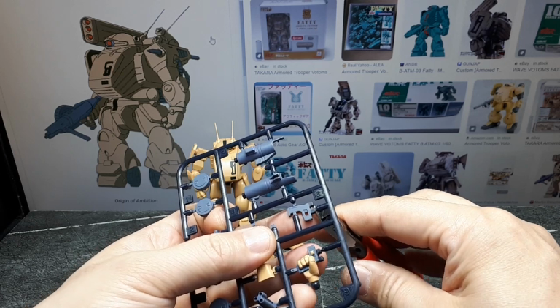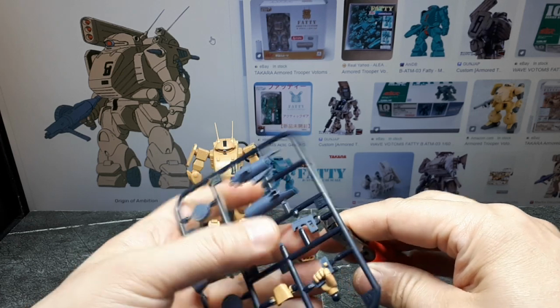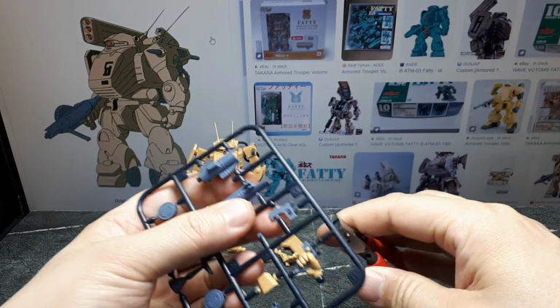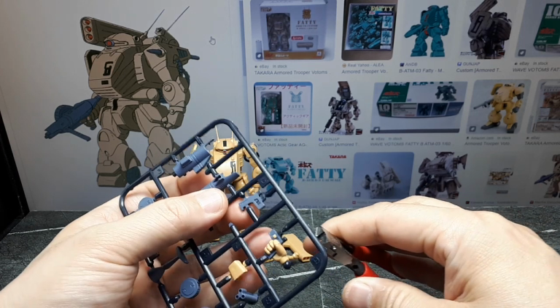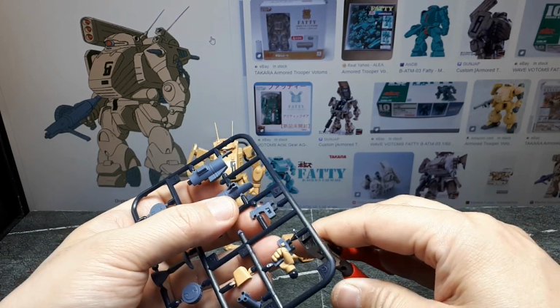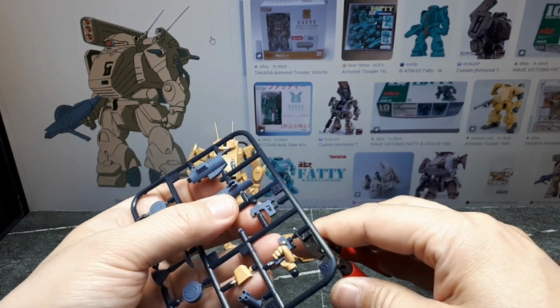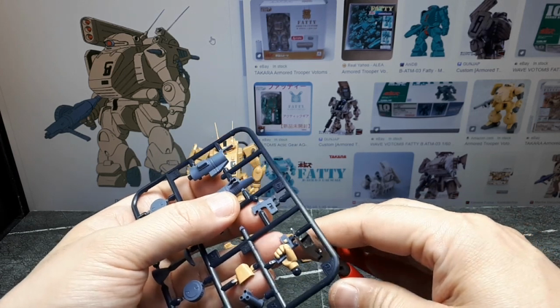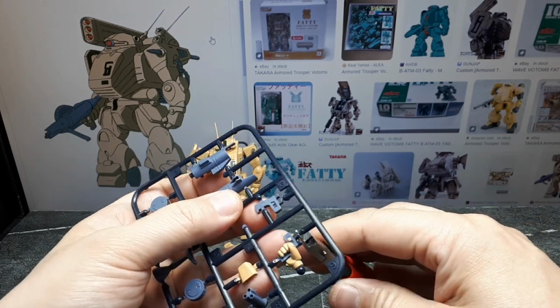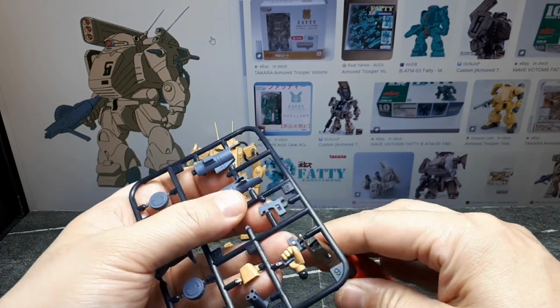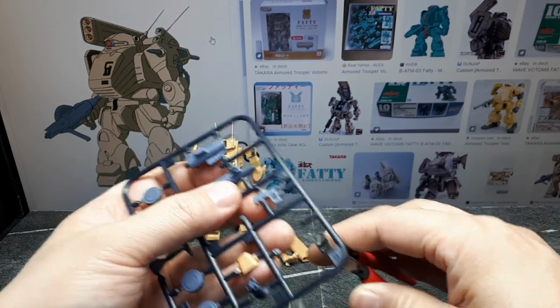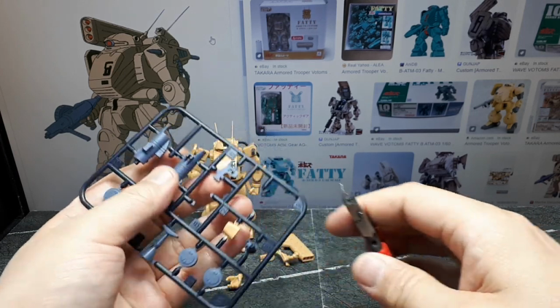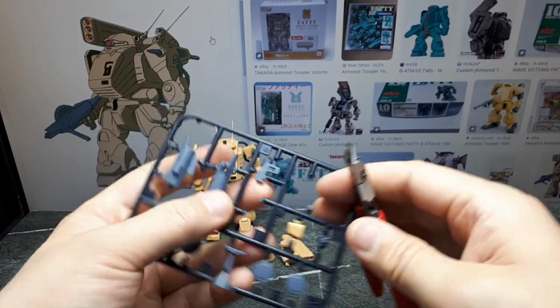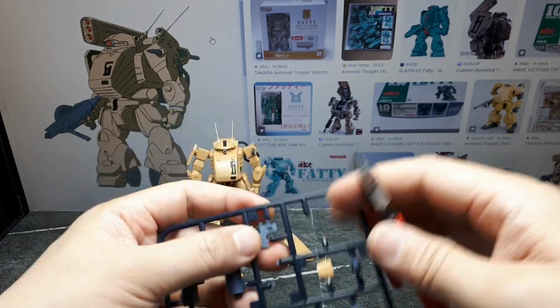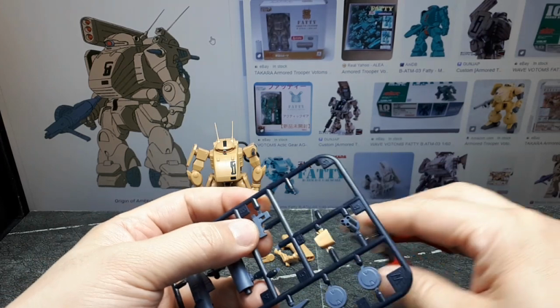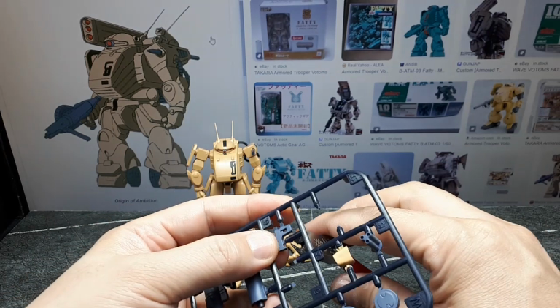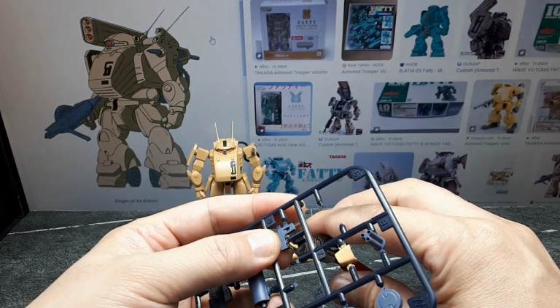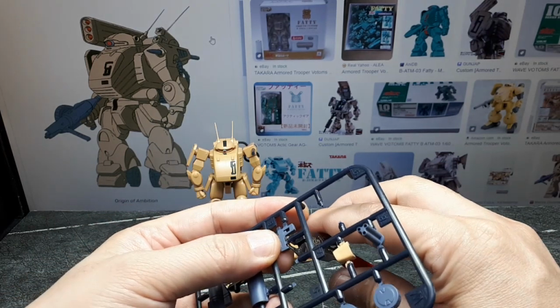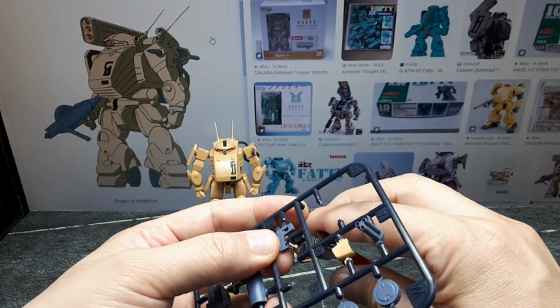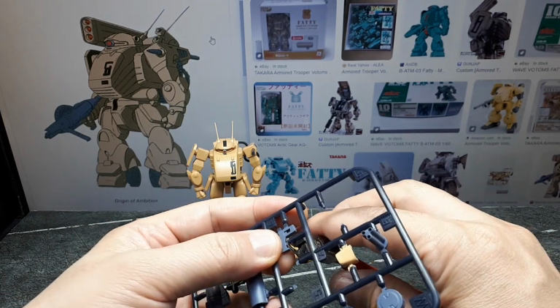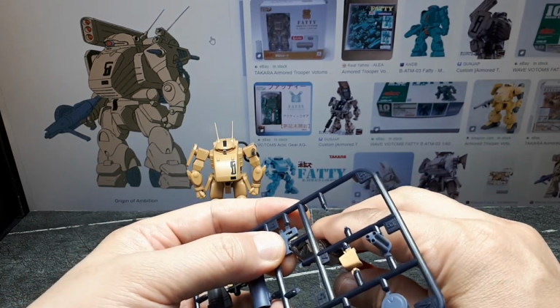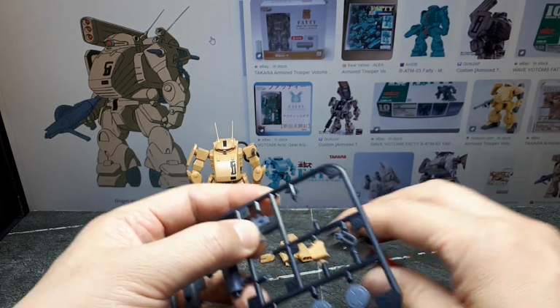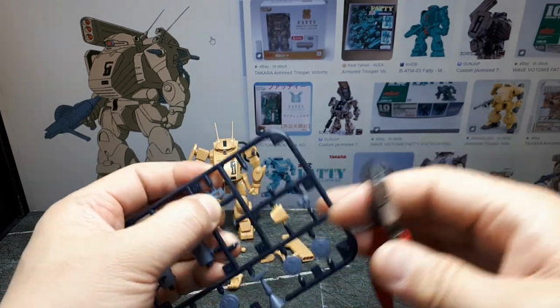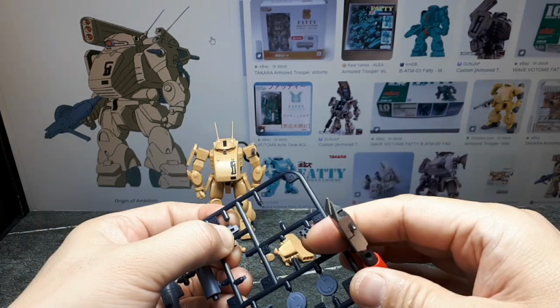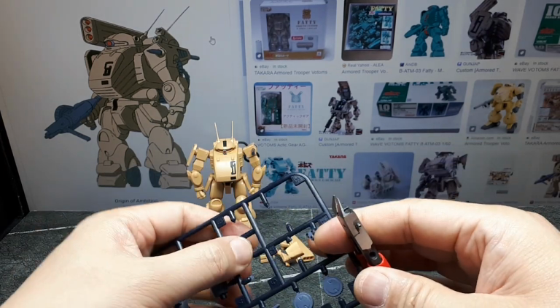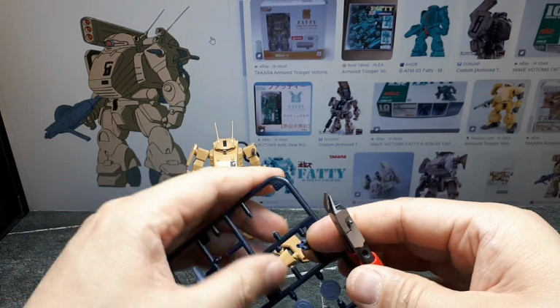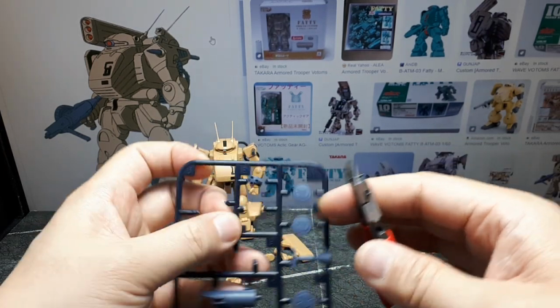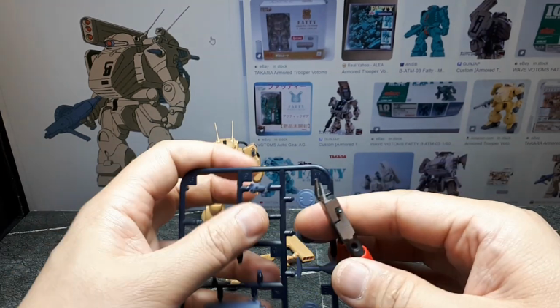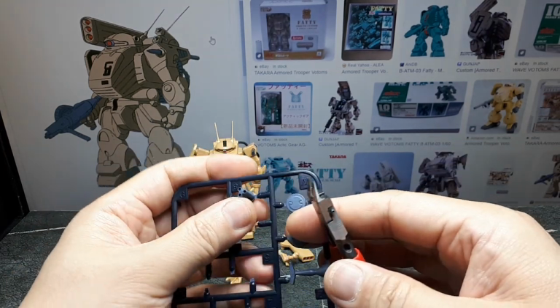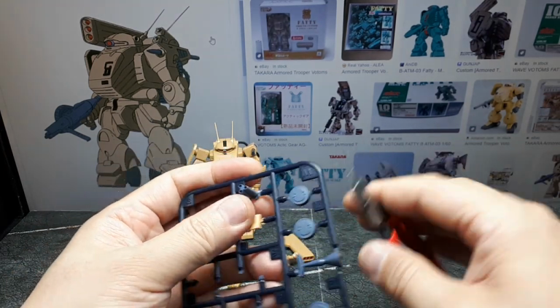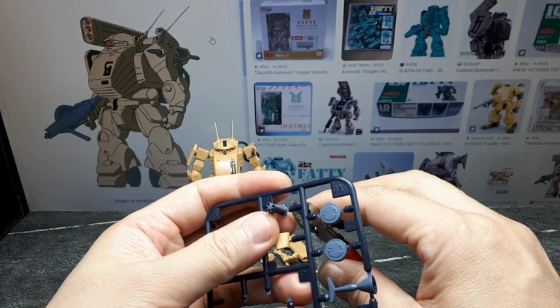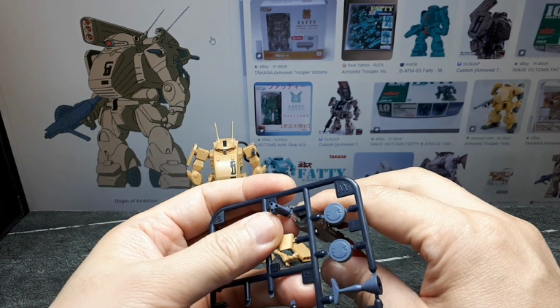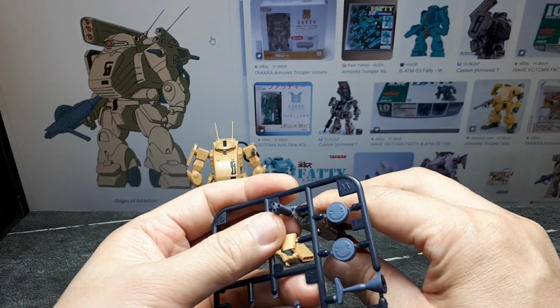This handle here is if you want to display the weapon in a diorama. But I usually just use the handle that has the hand already on it because I display the weapon on the character itself — well, not really a character, it's a tank.